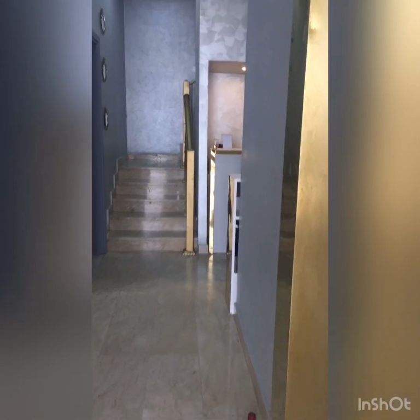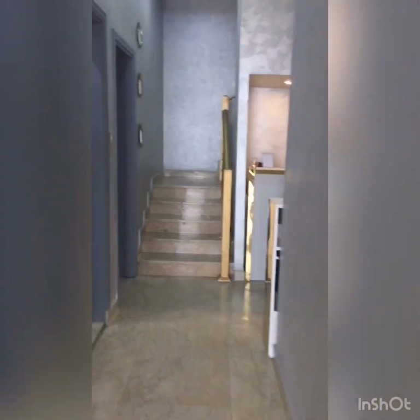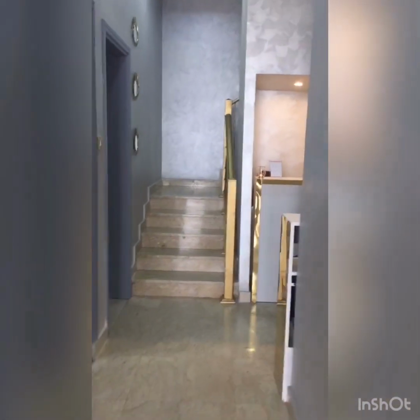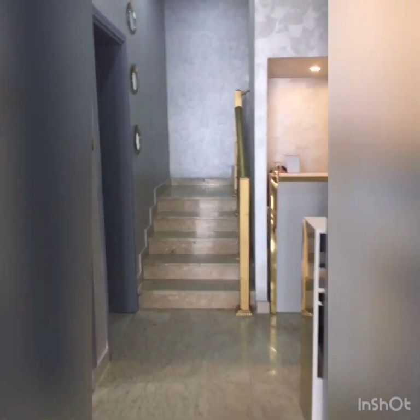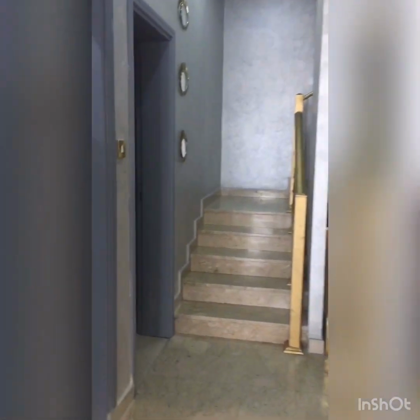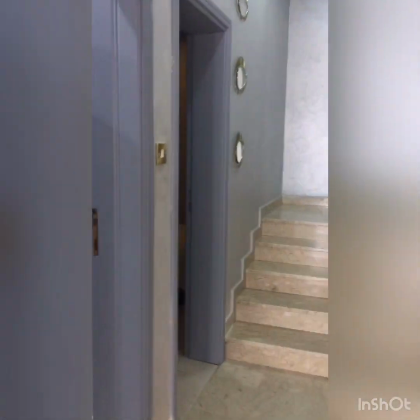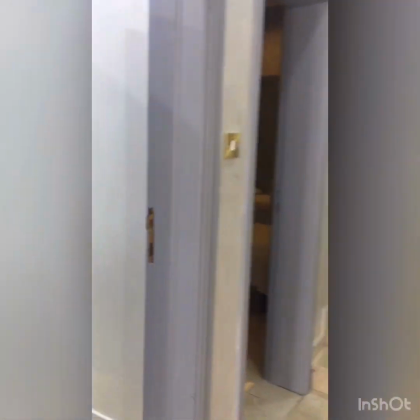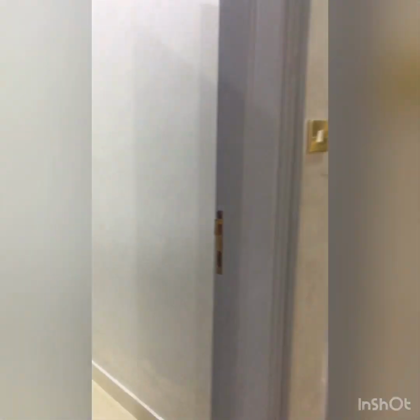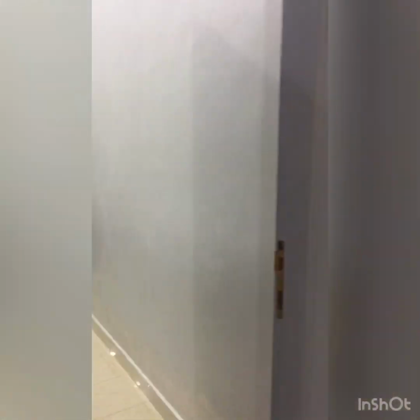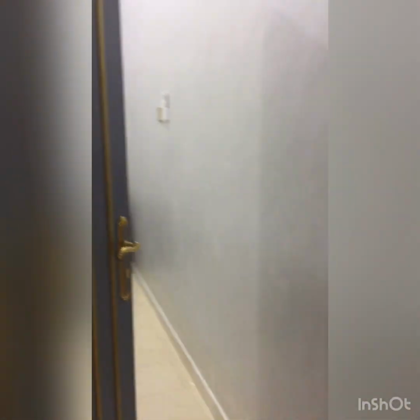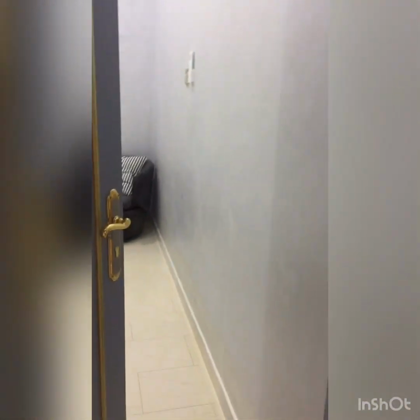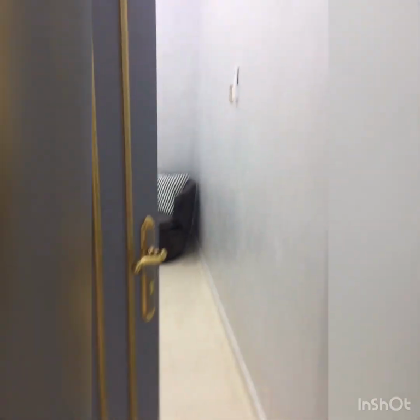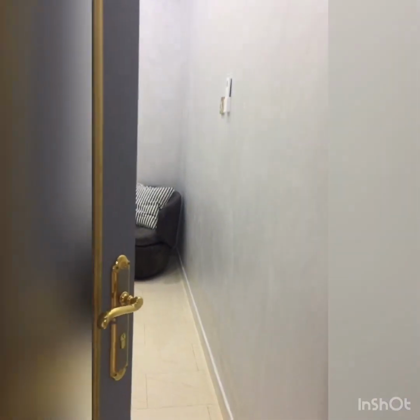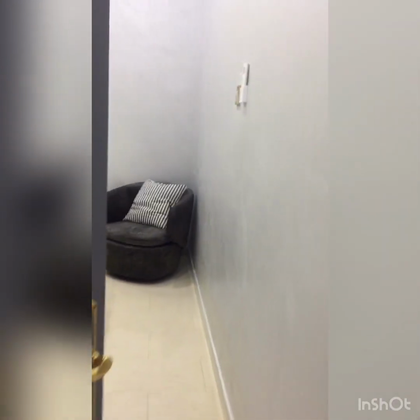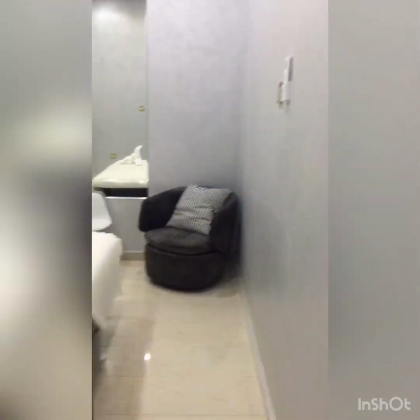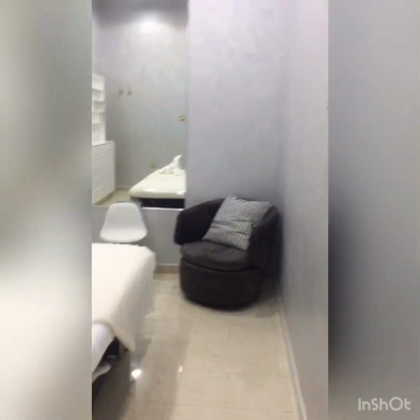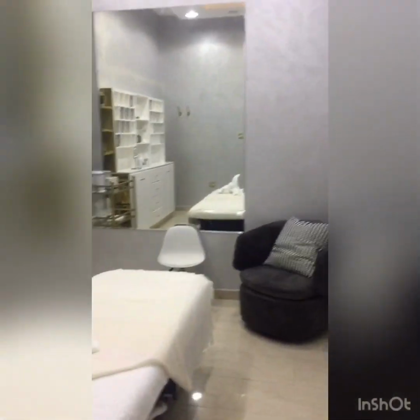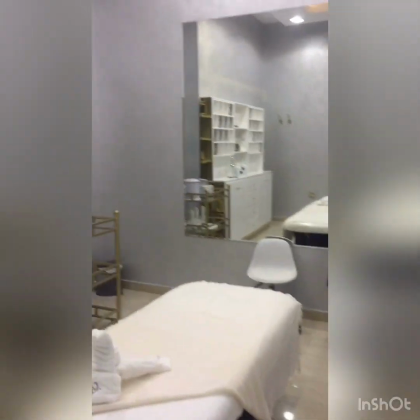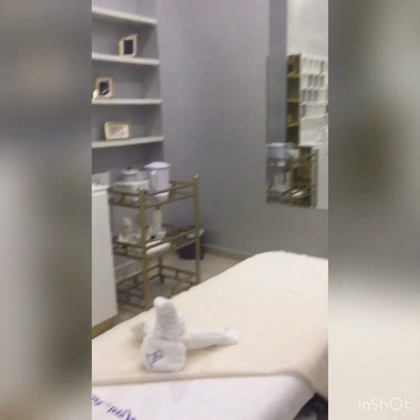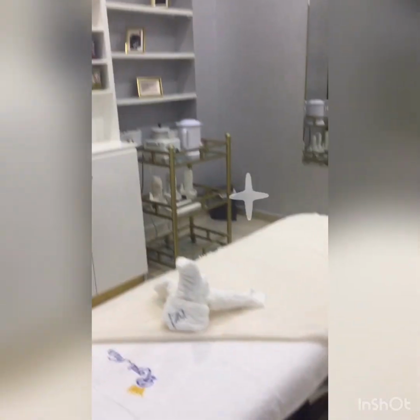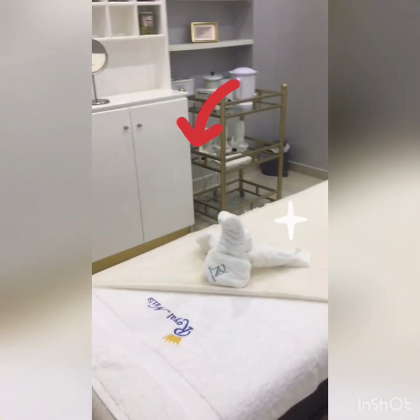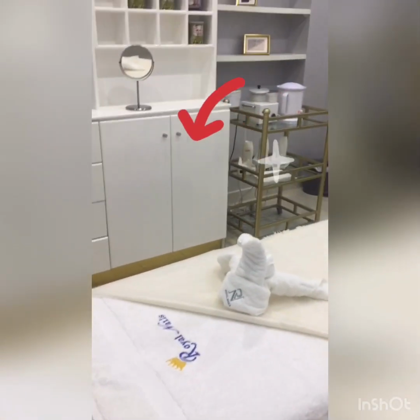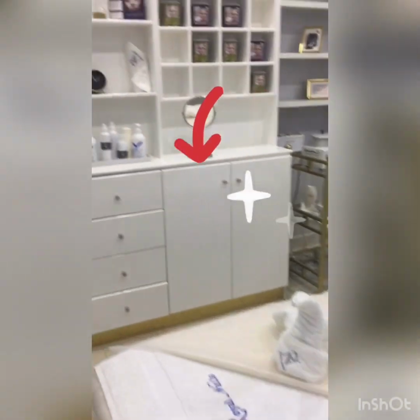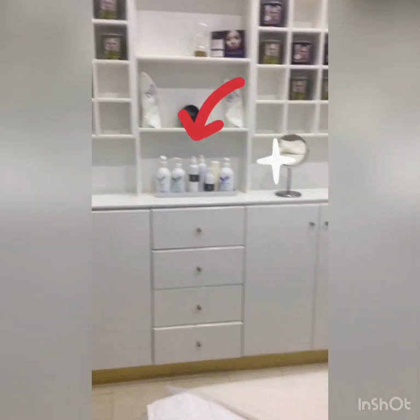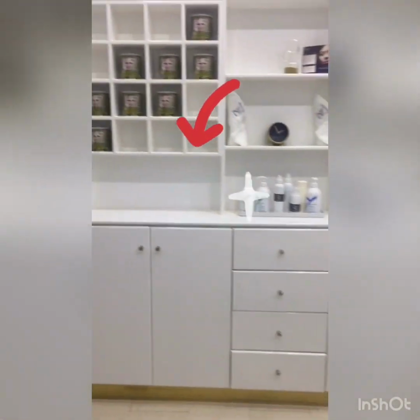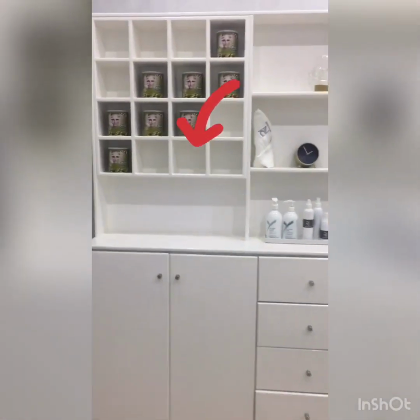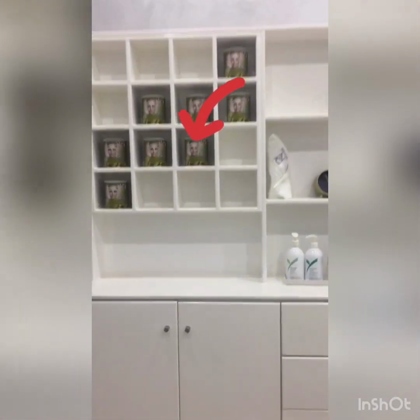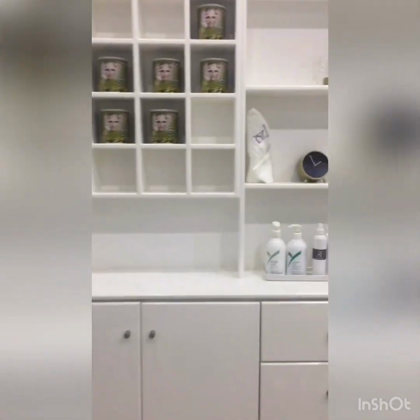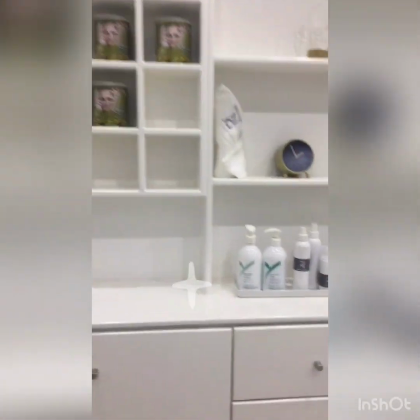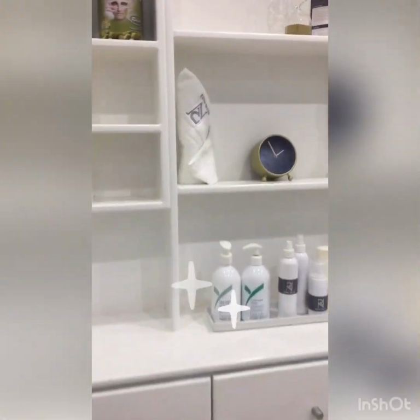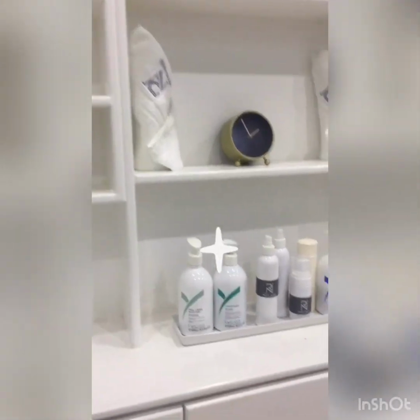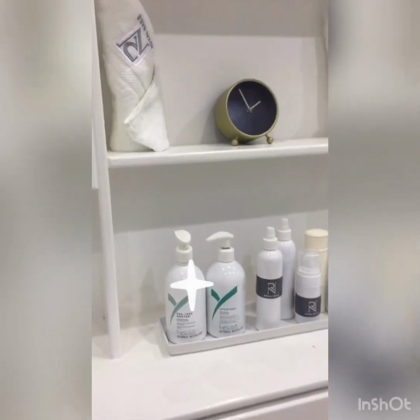Now we are going to the washroom. This is our washroom. We have also light wax for sensitivity.